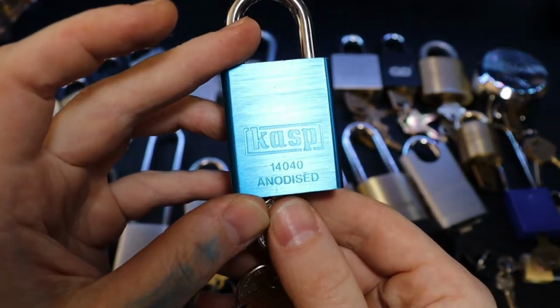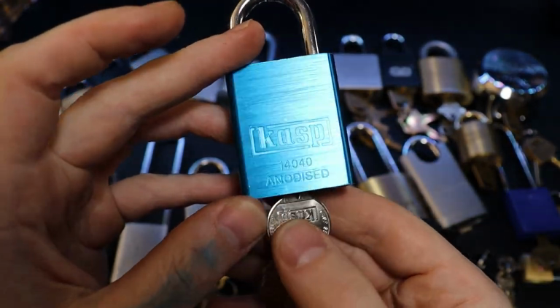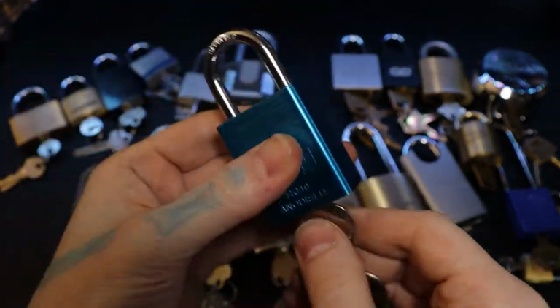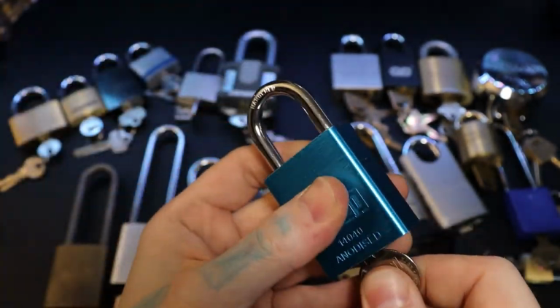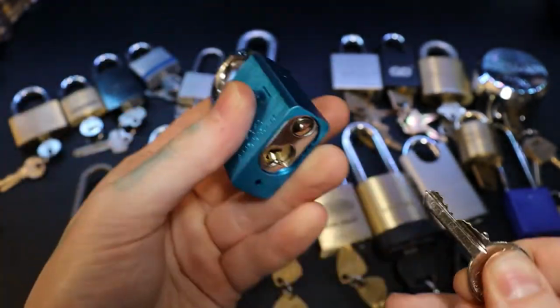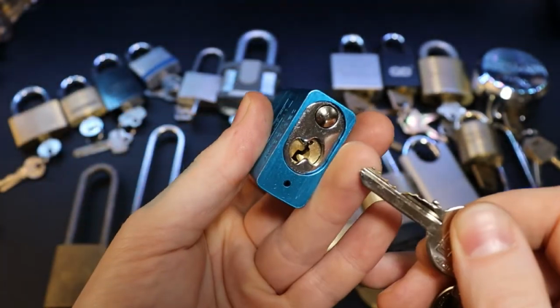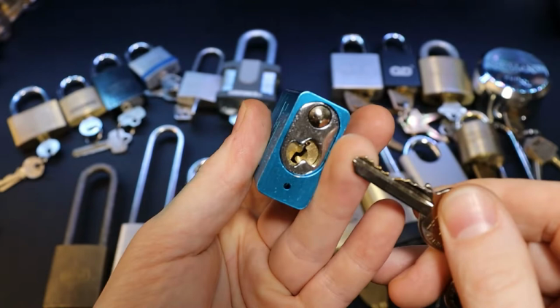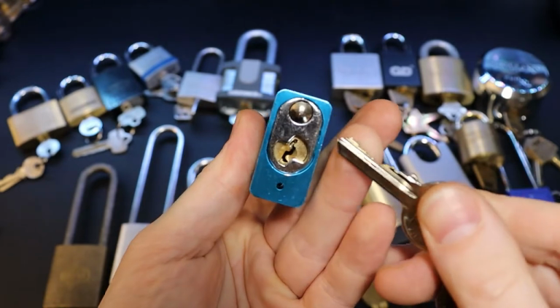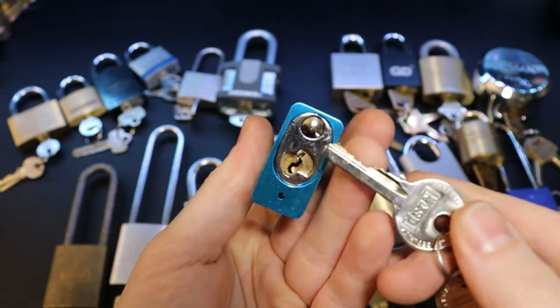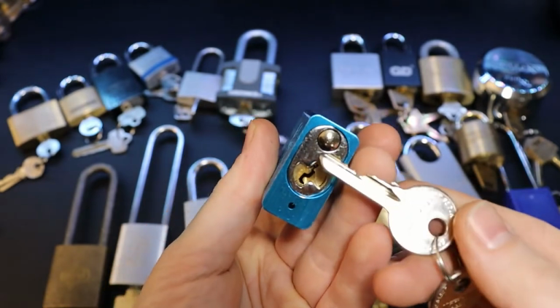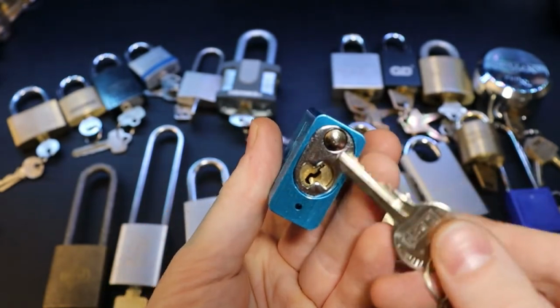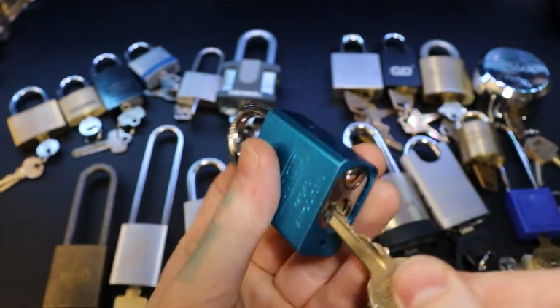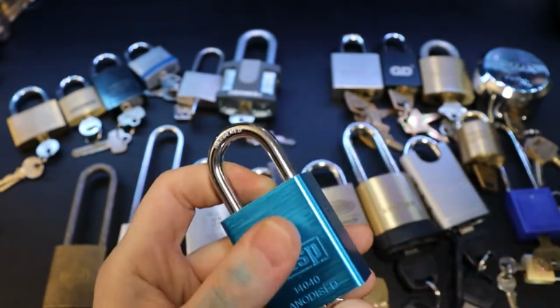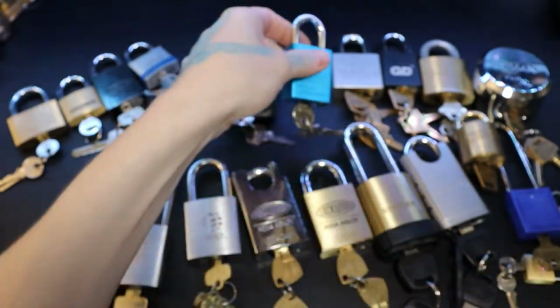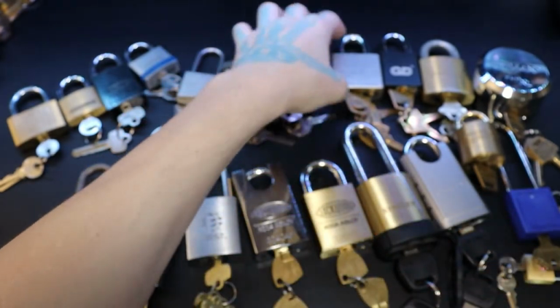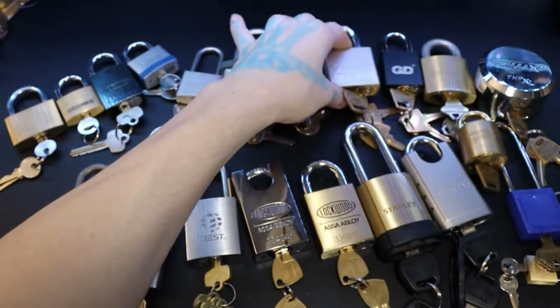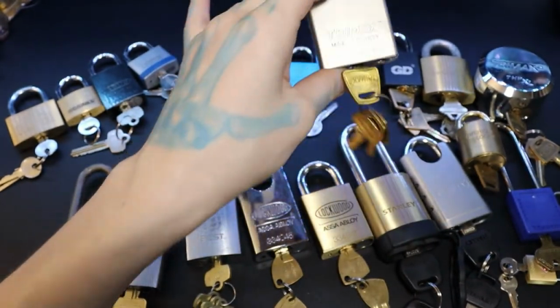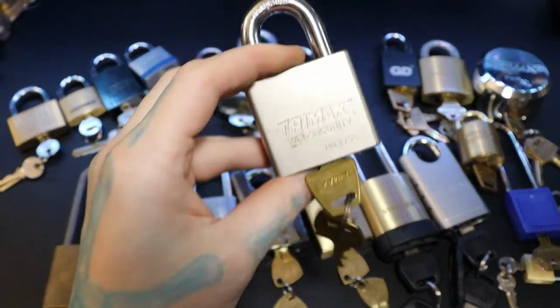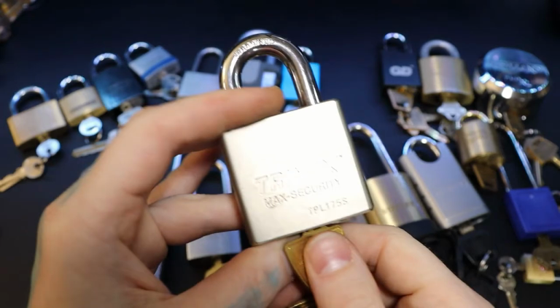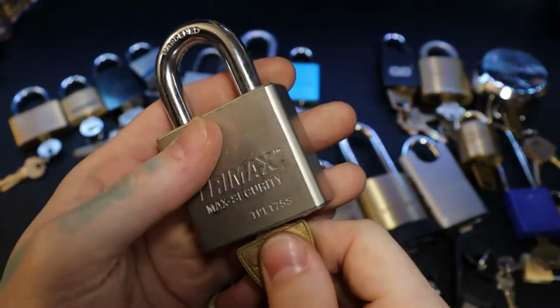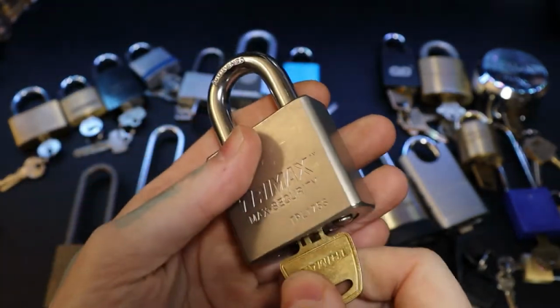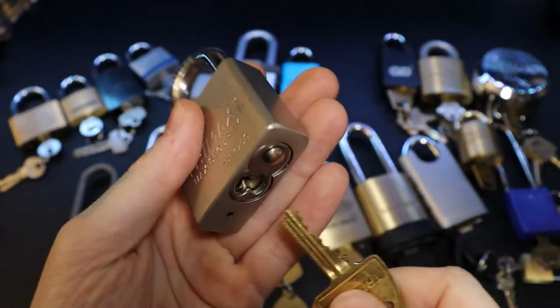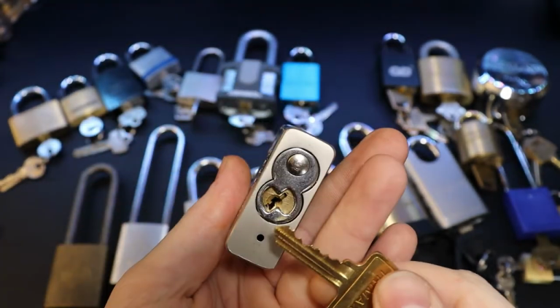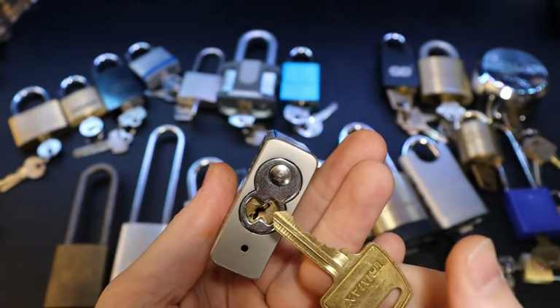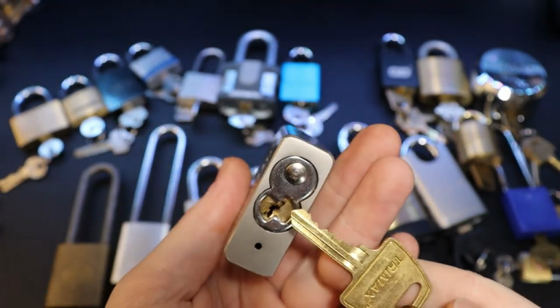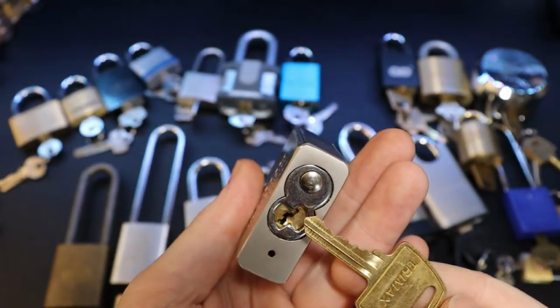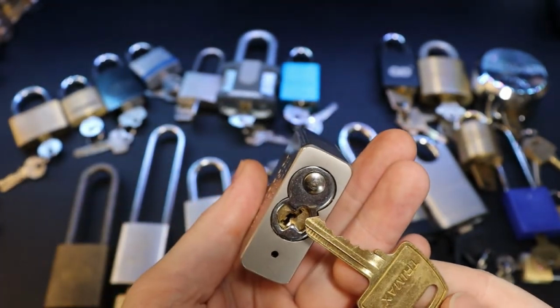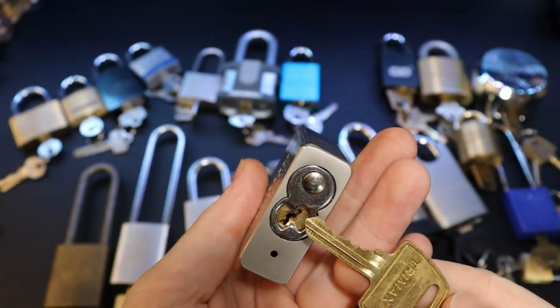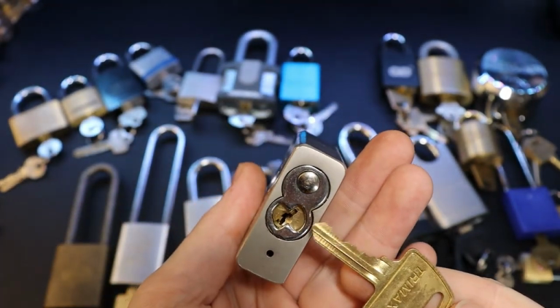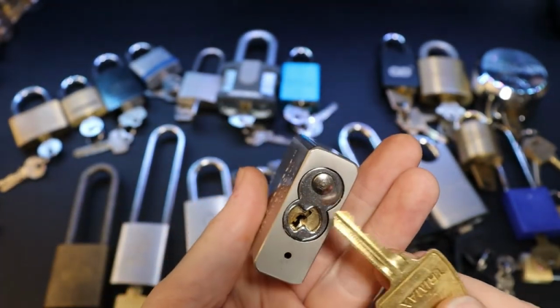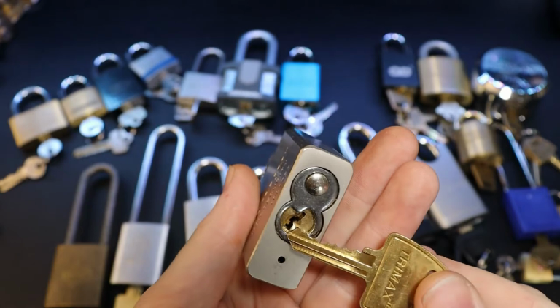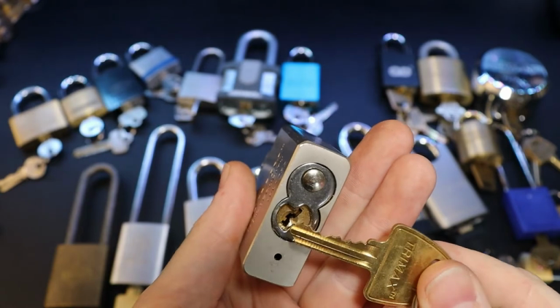We have a CASP 14040 — they're fun locks to pick. We also have a Trimex, which is not too bad to pick — similar to an American lock. I believe this one is the full six-pin version.